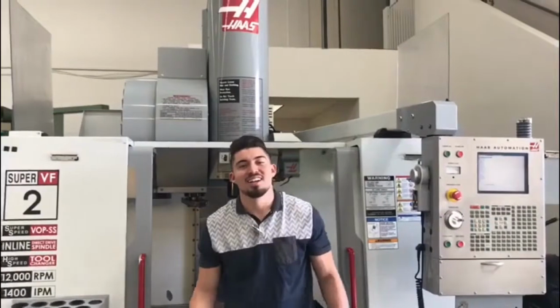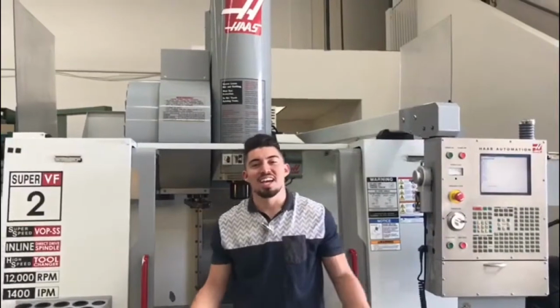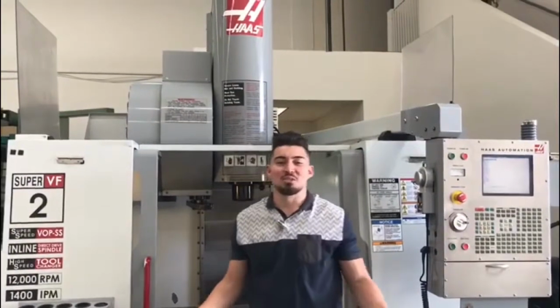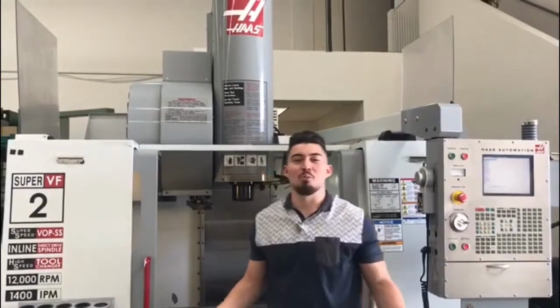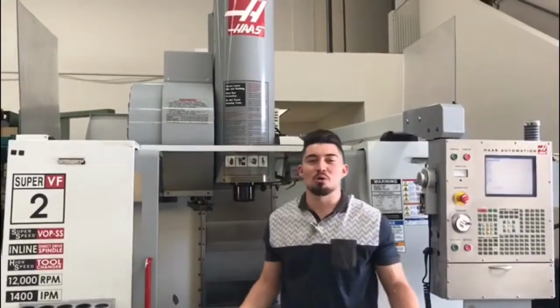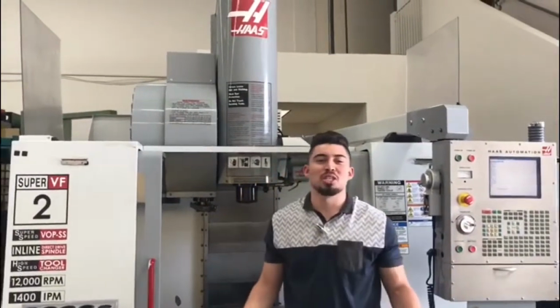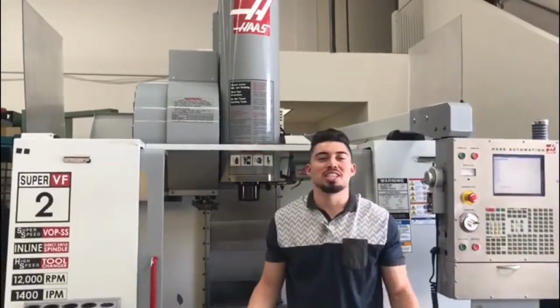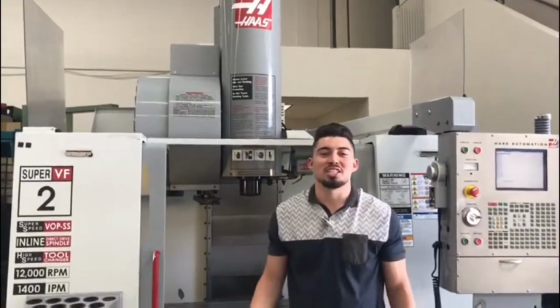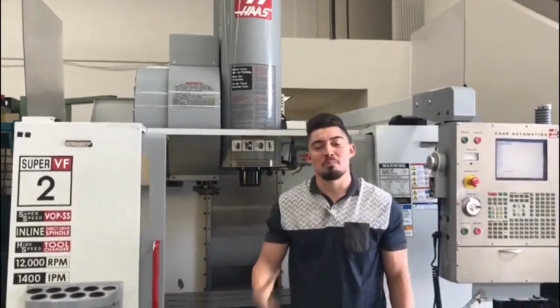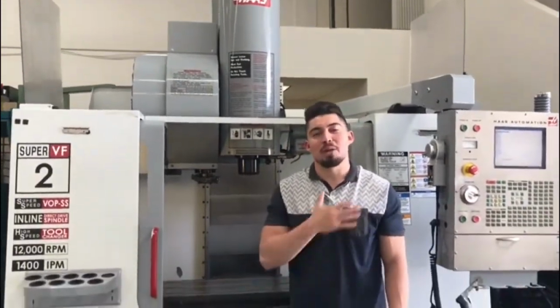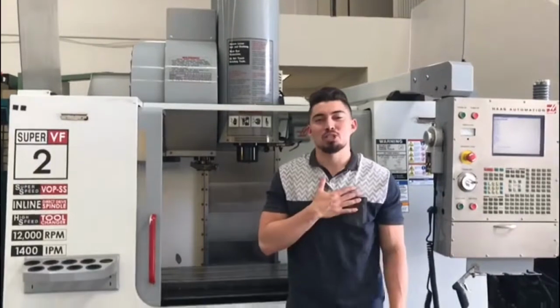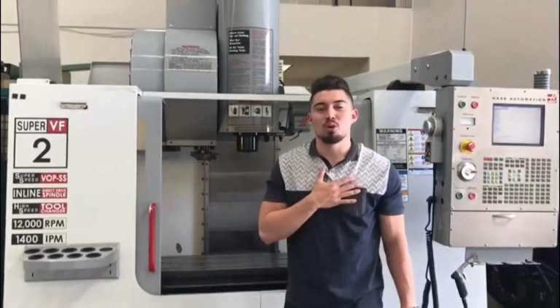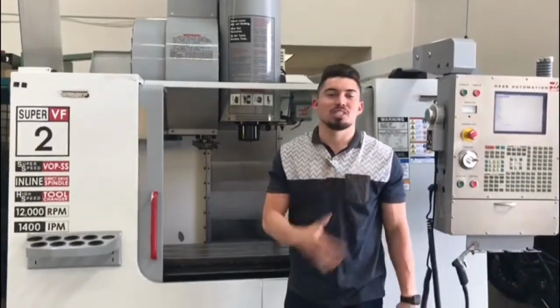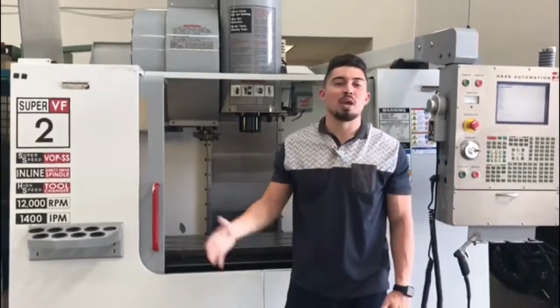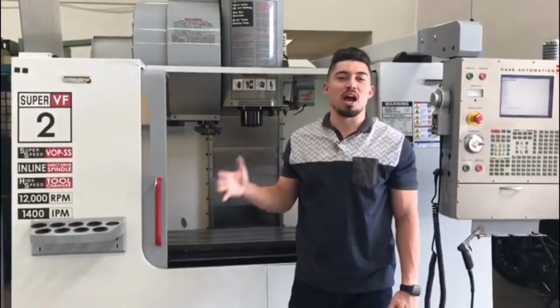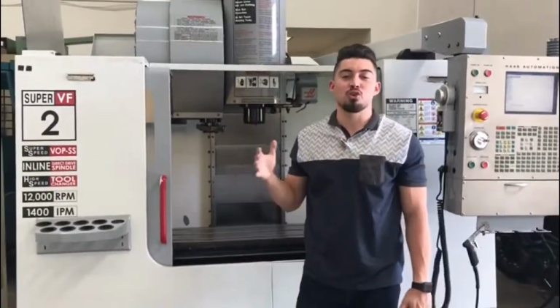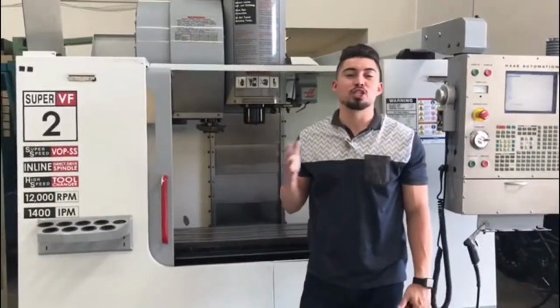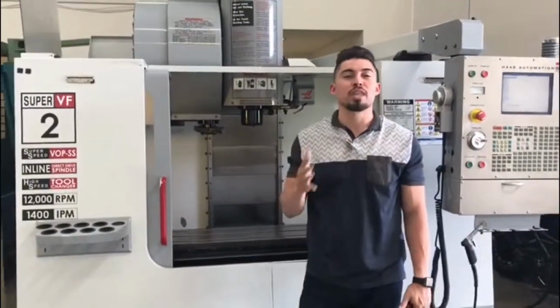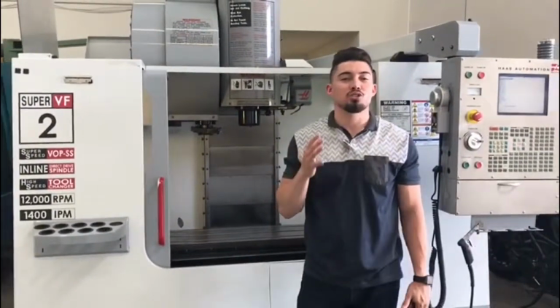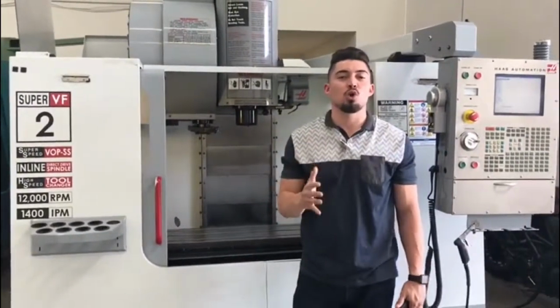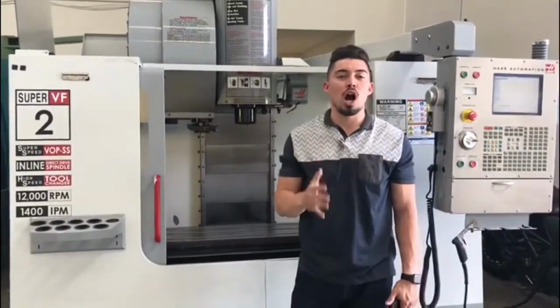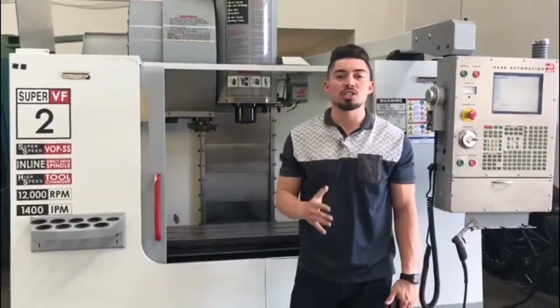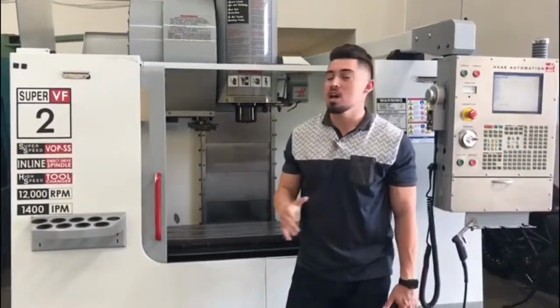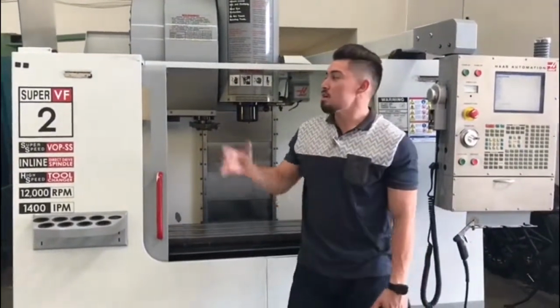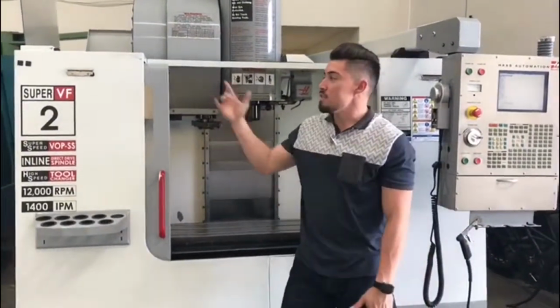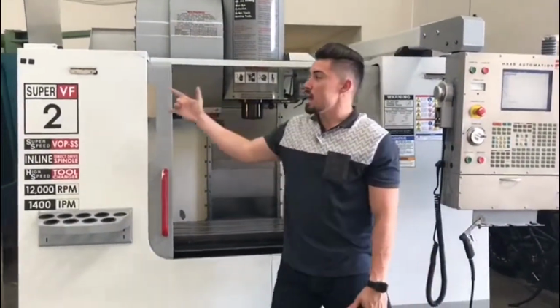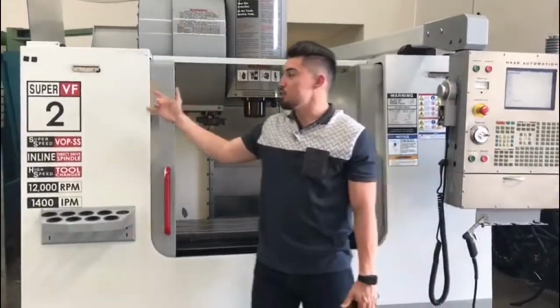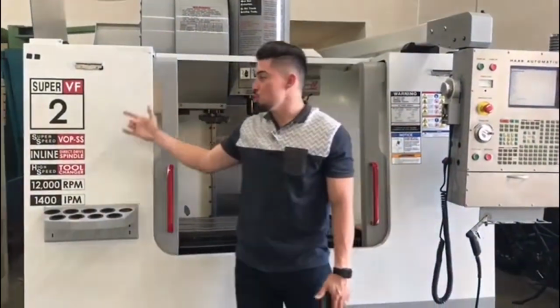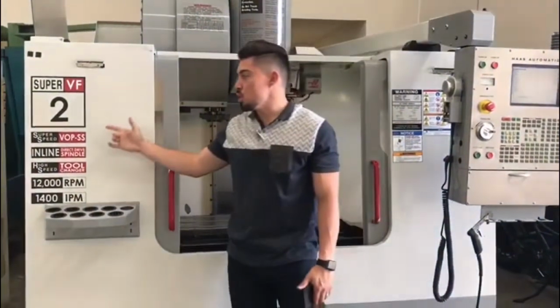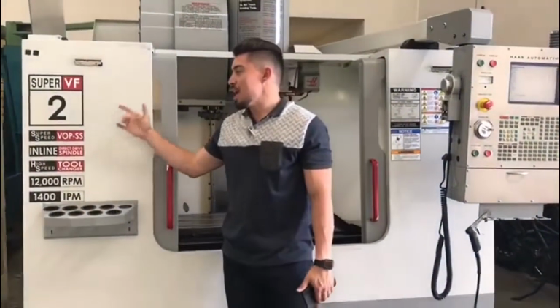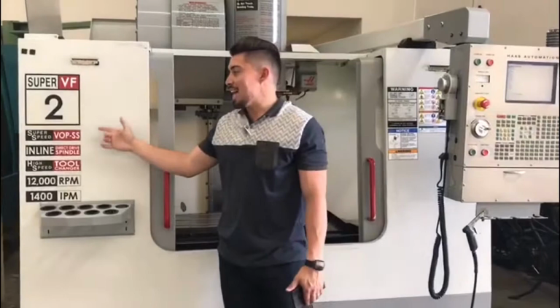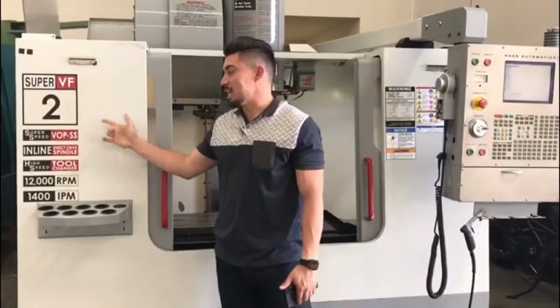Hey guys, what's up? Welcome to Machine Station. My name is Joe. Today we got for you a 2004 Haas VF2 SS.